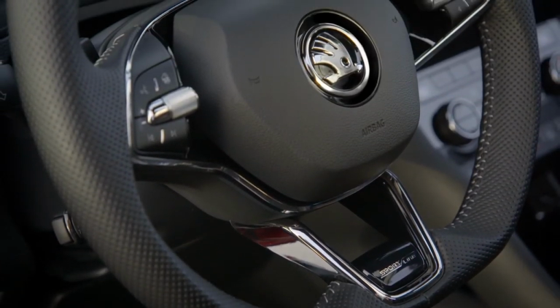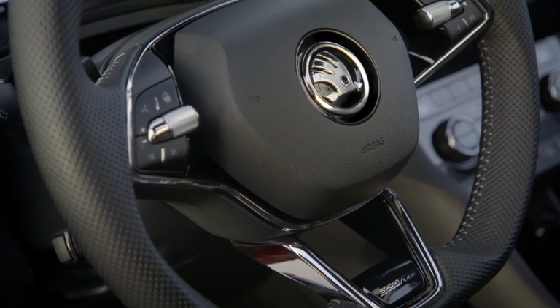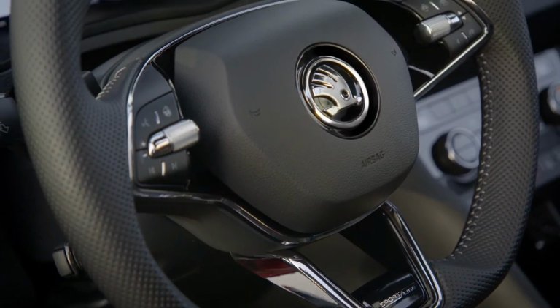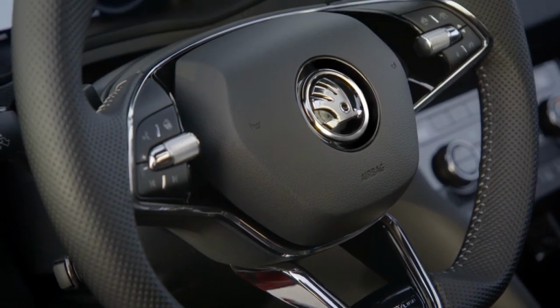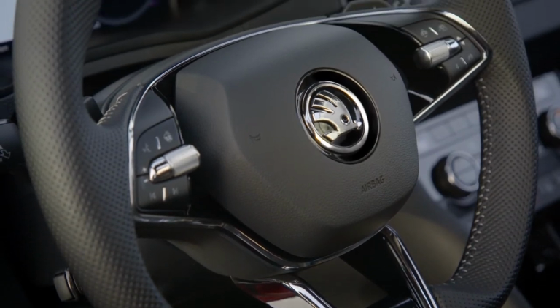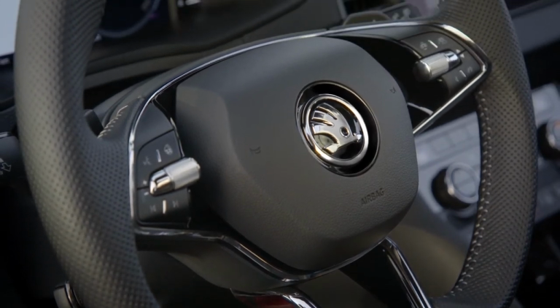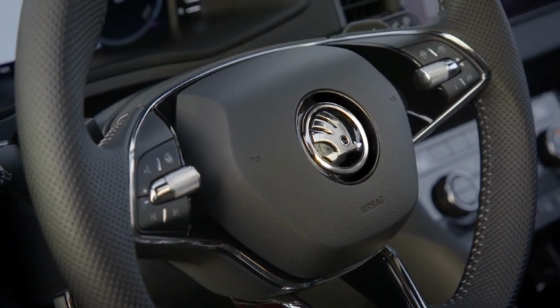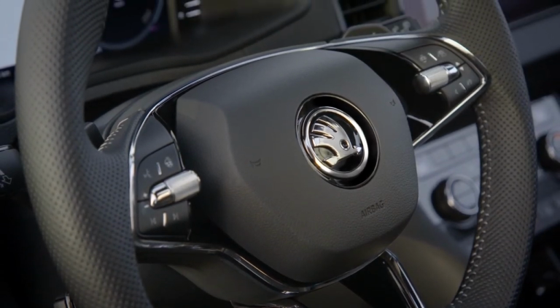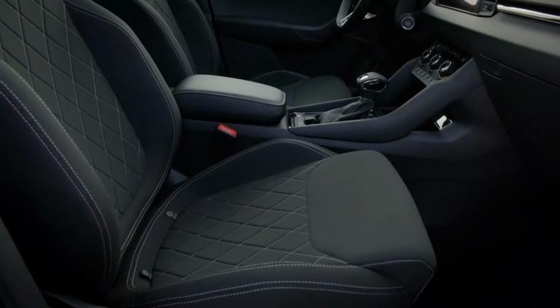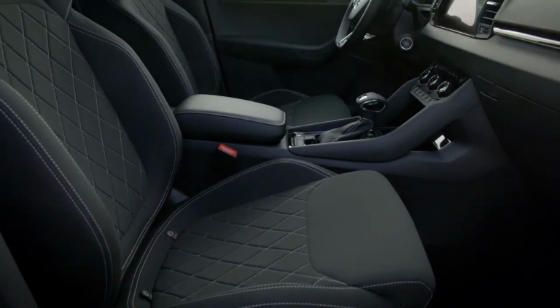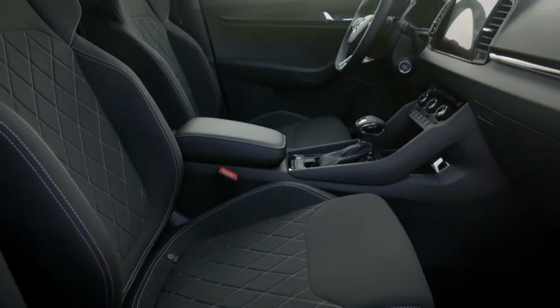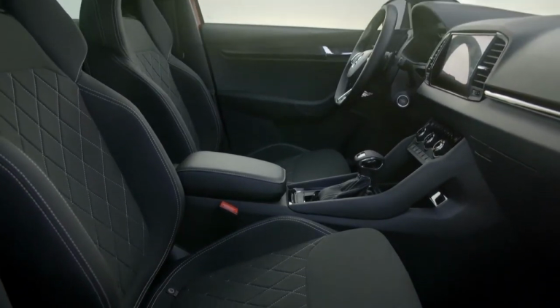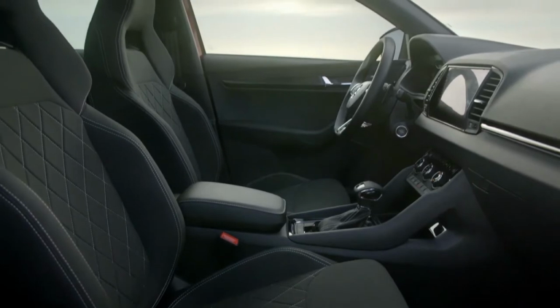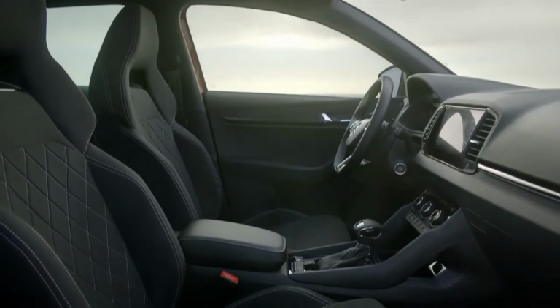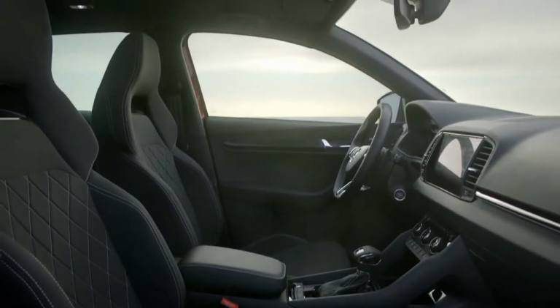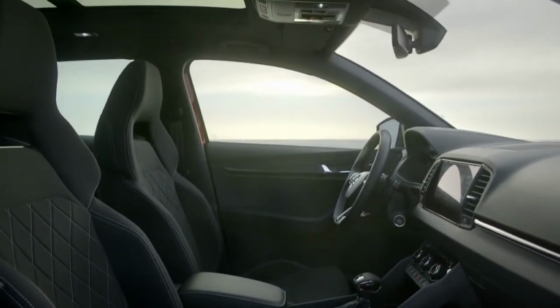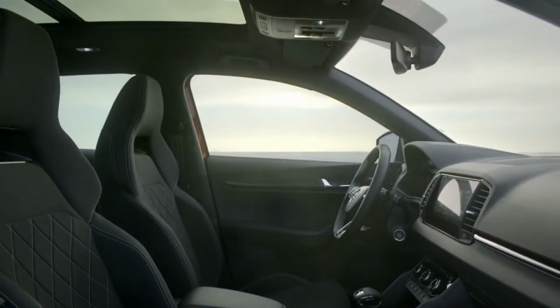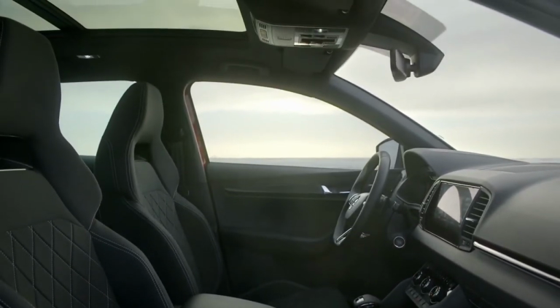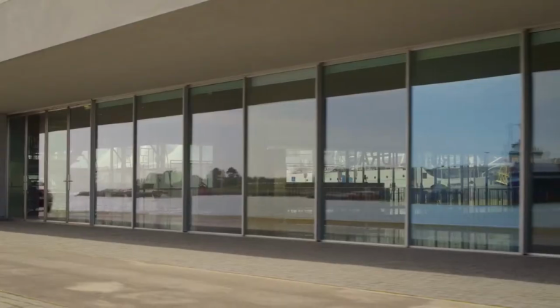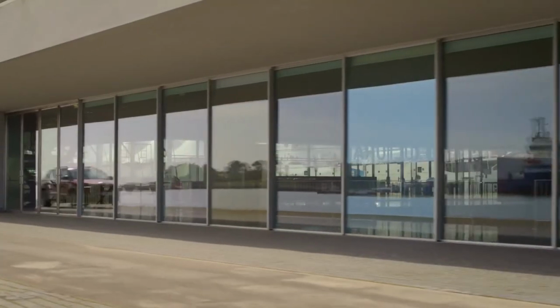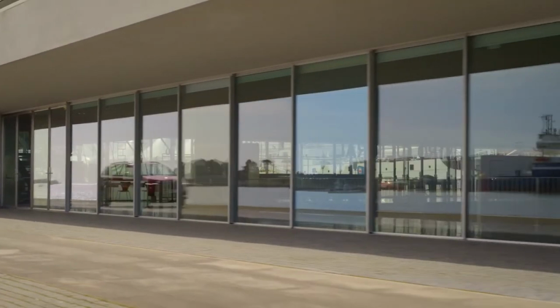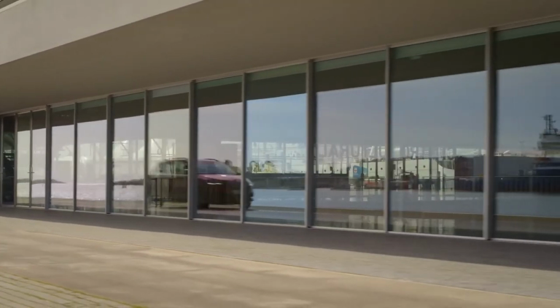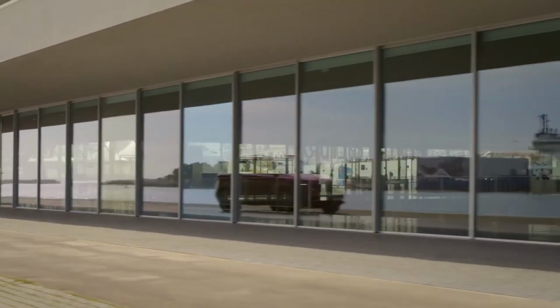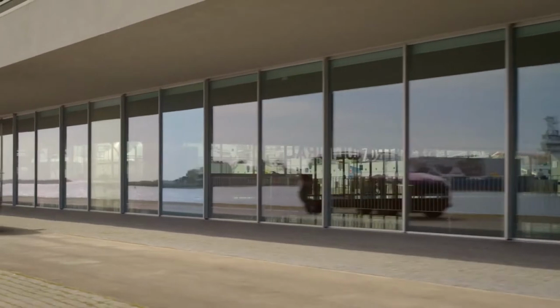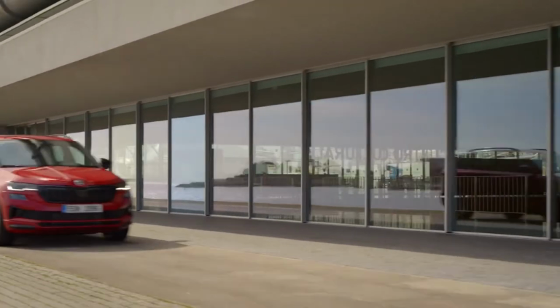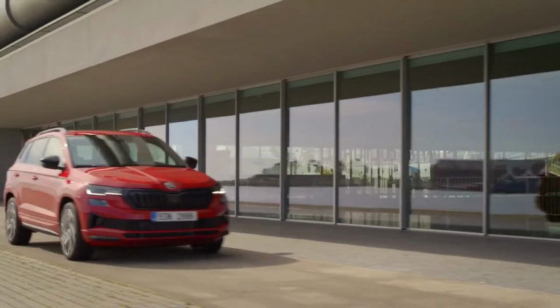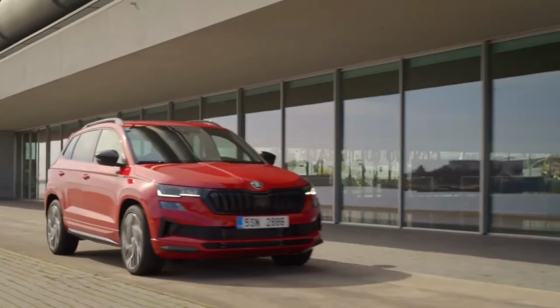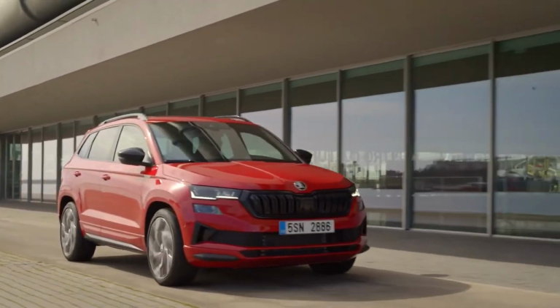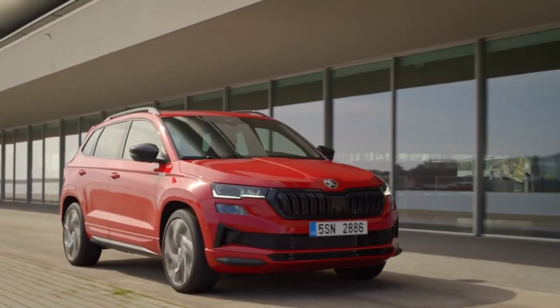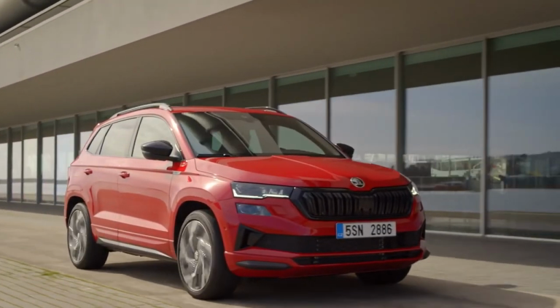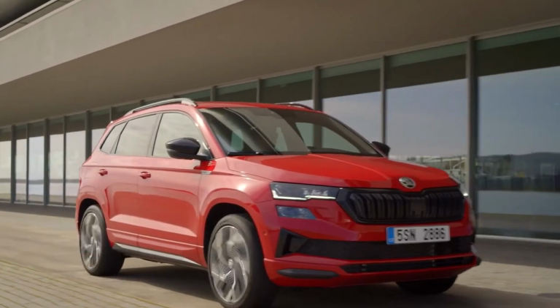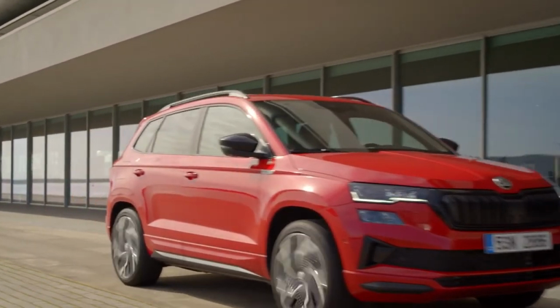Depending on the specification, the Karoq is available with new seats that have electric lumbar support and a memory function, which the firm says offer more support. A 40-20-40 VarioFlex split-folding rear bench will also be available as an option.